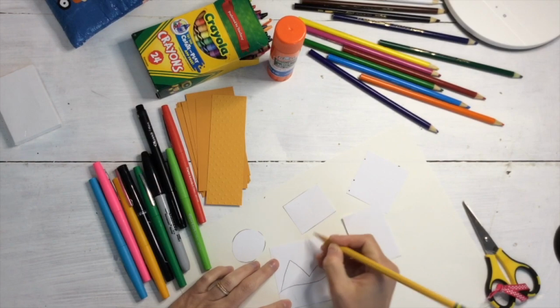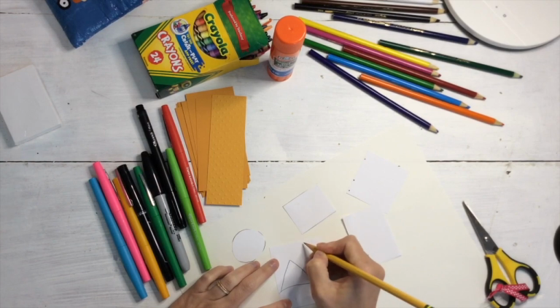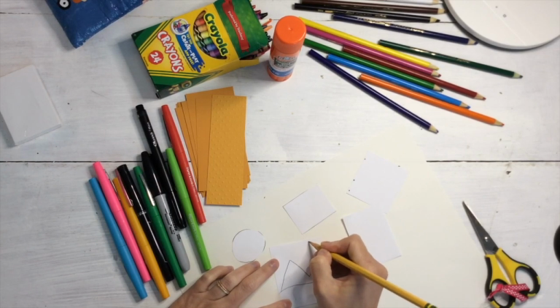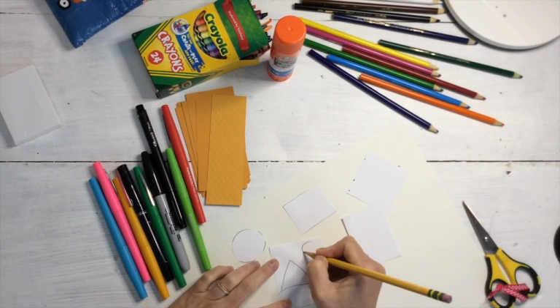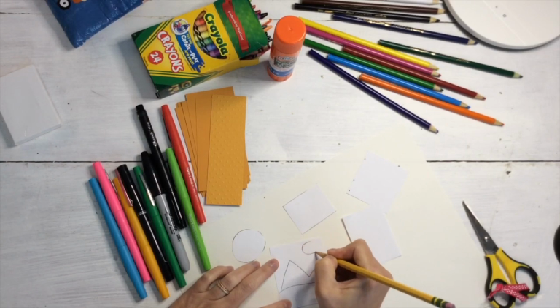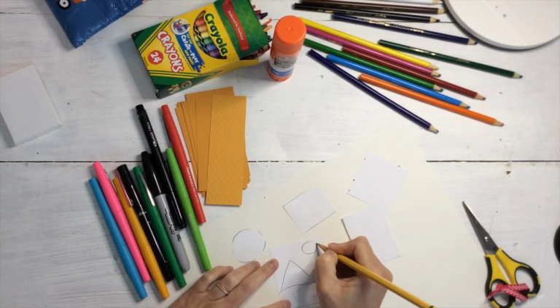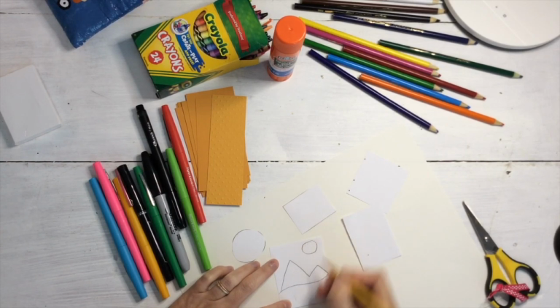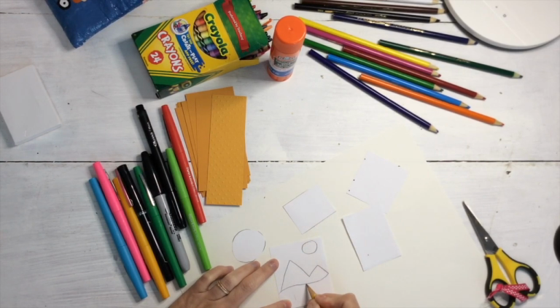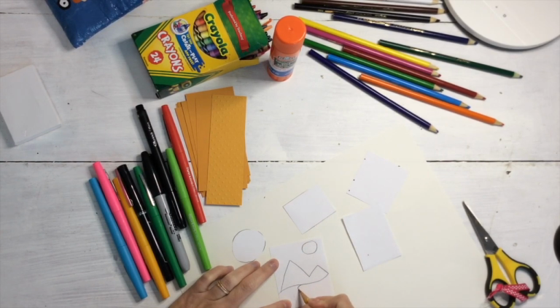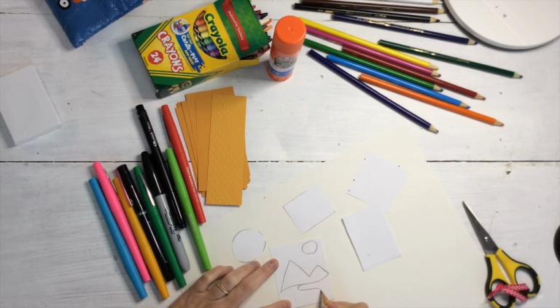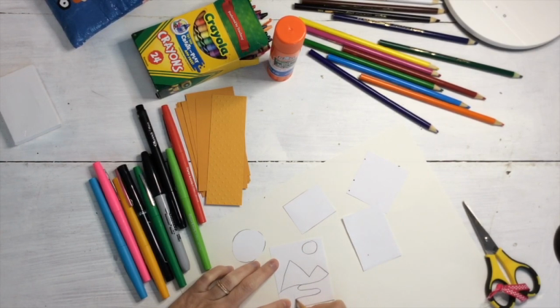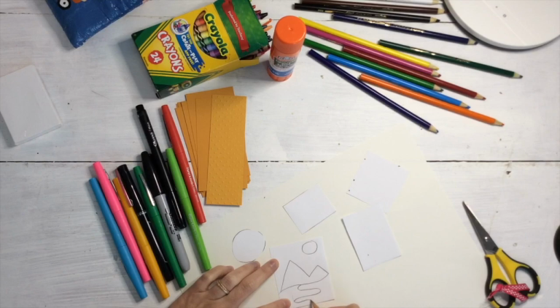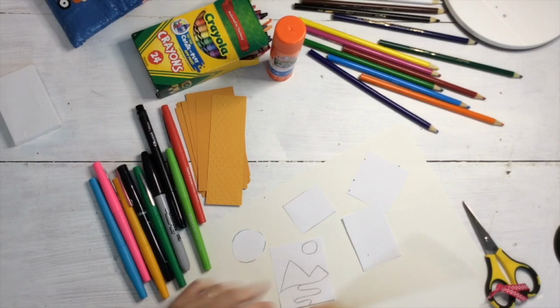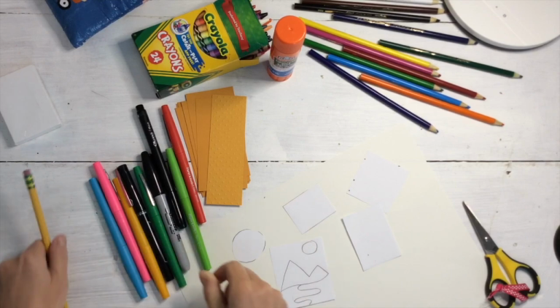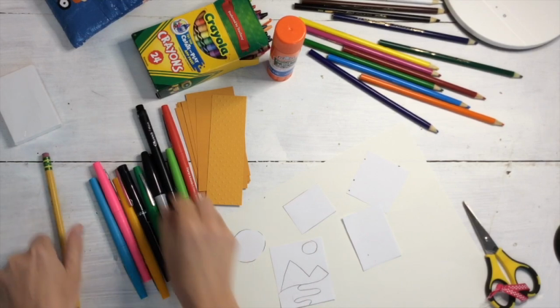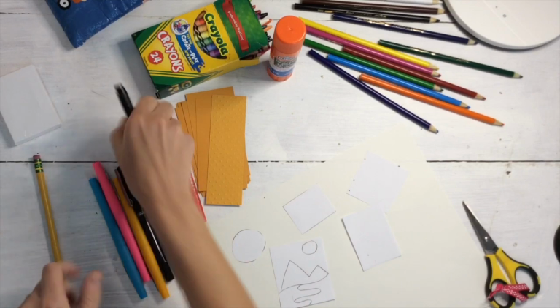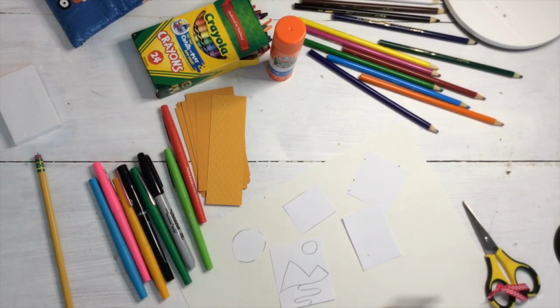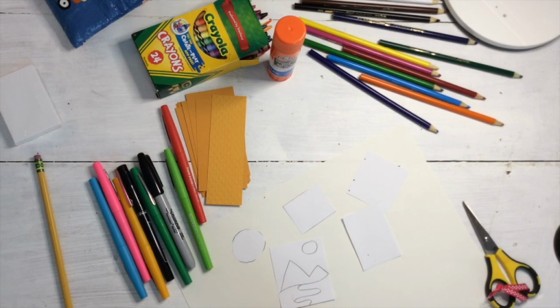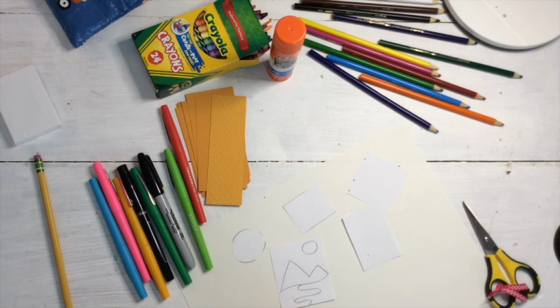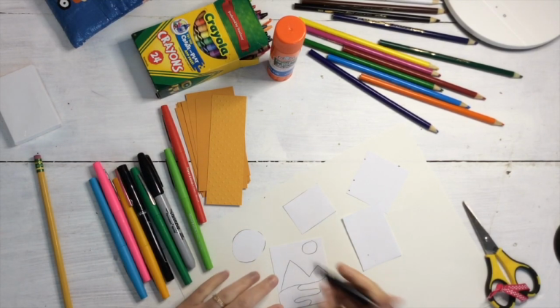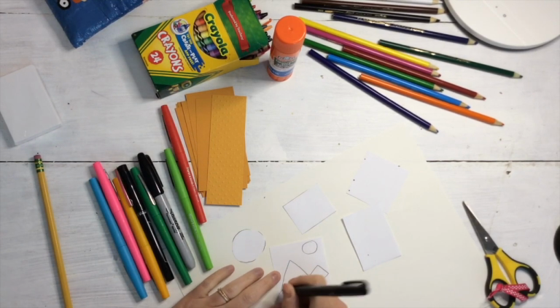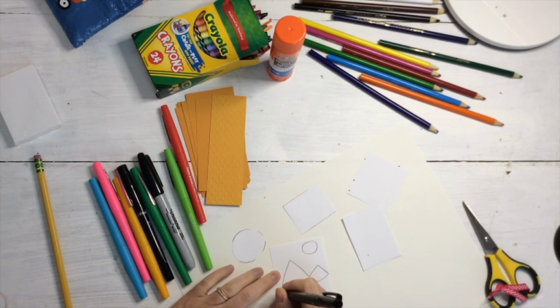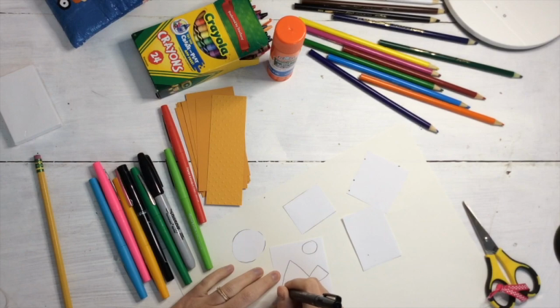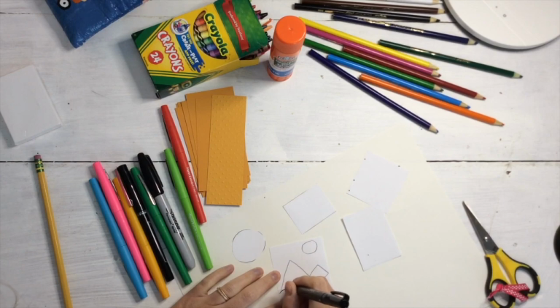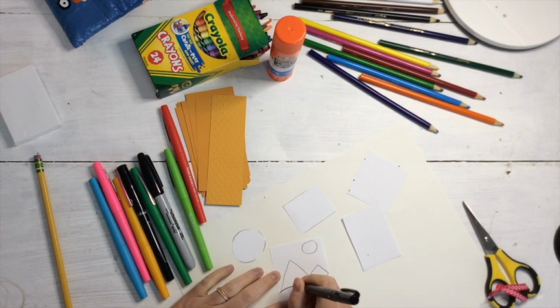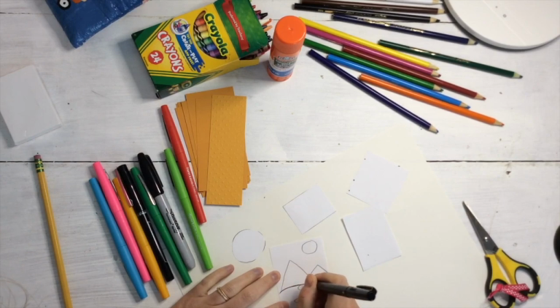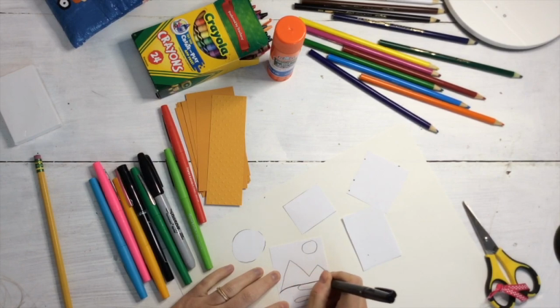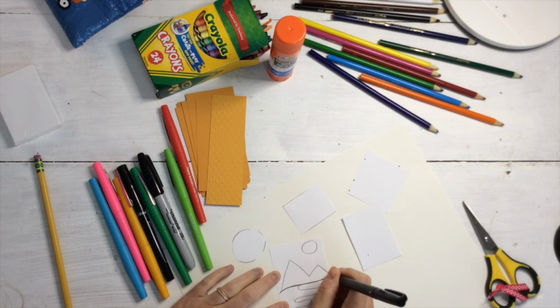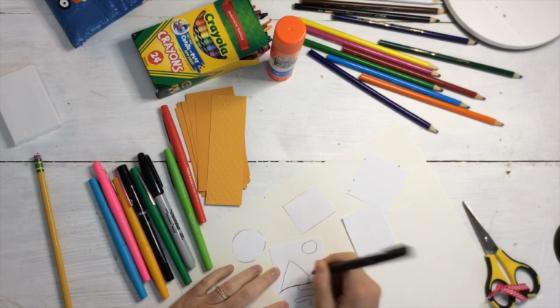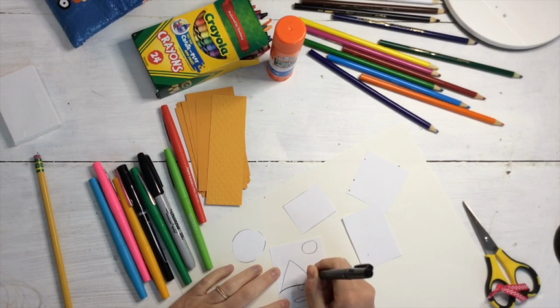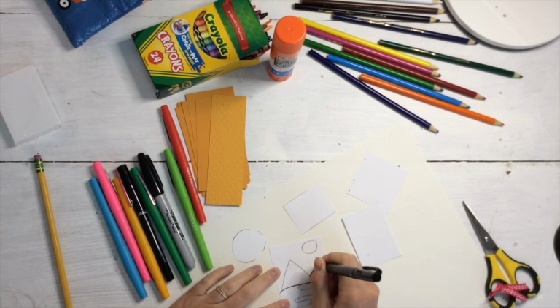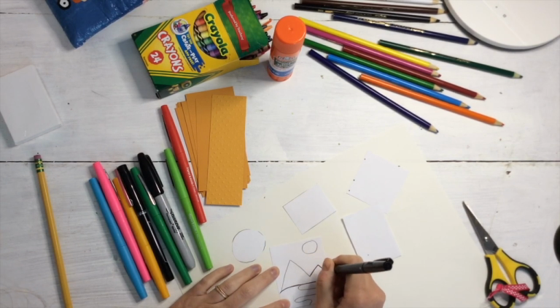You can choose whatever kind of art you want to draw. Maybe you want to do a theme, maybe you want to draw your family, or maybe something we did in class this year. Whatever you draw, just make sure you're making it tiny.